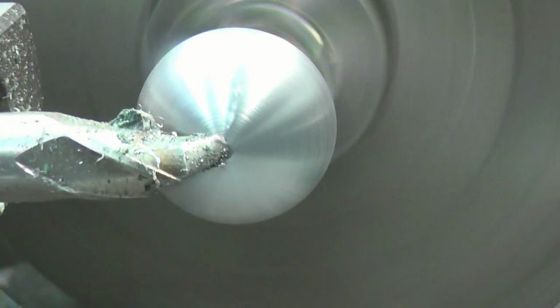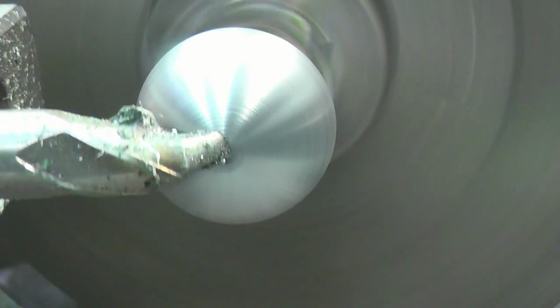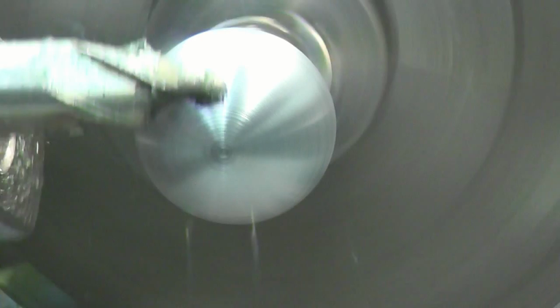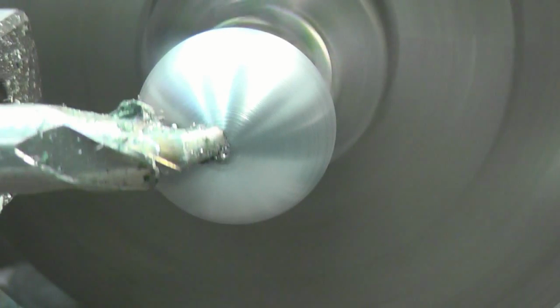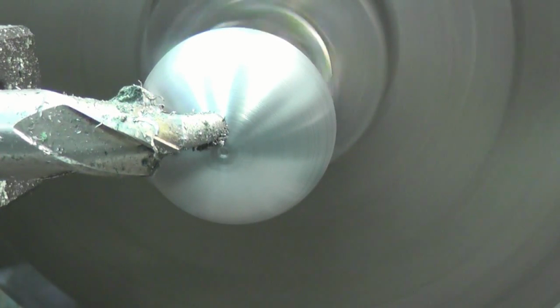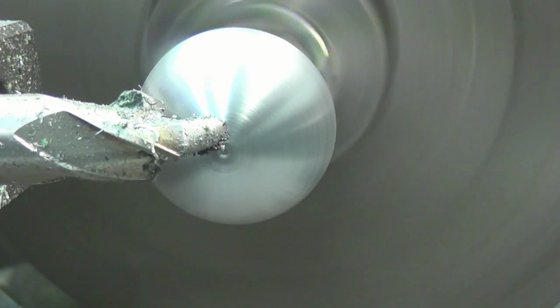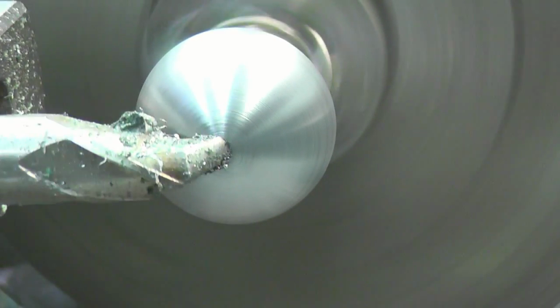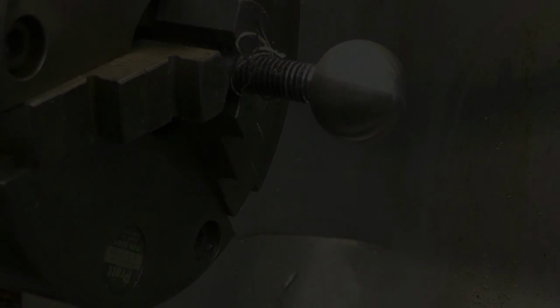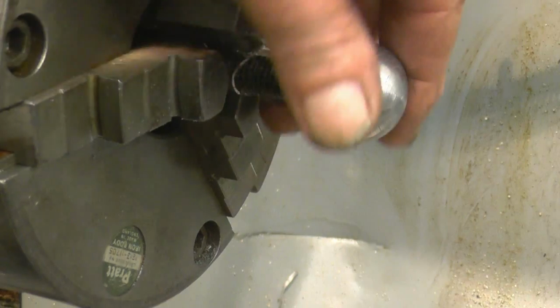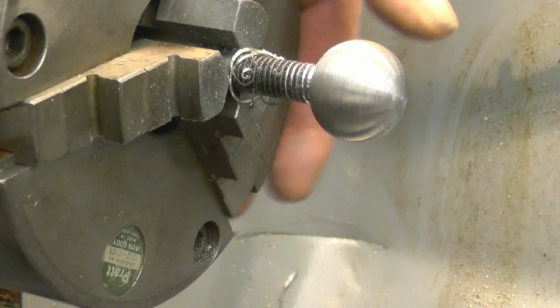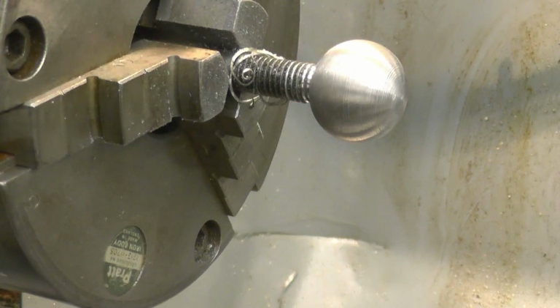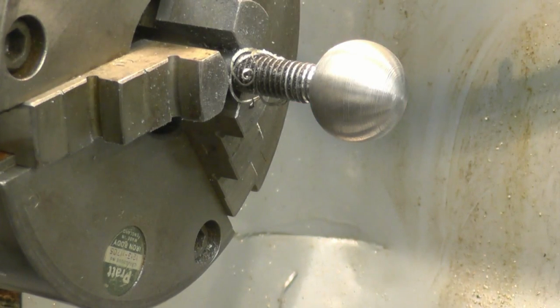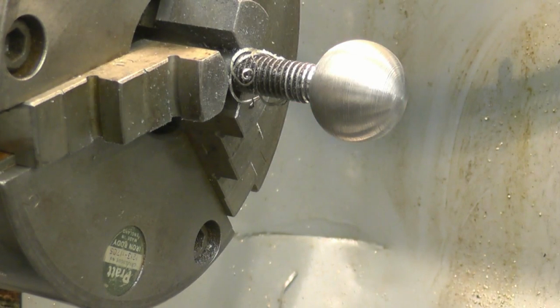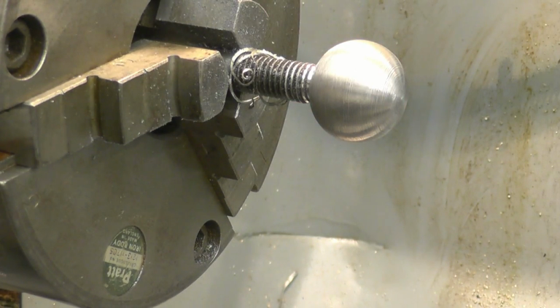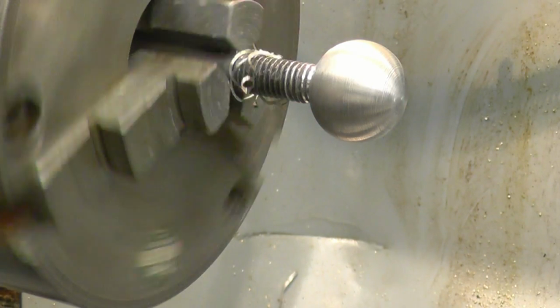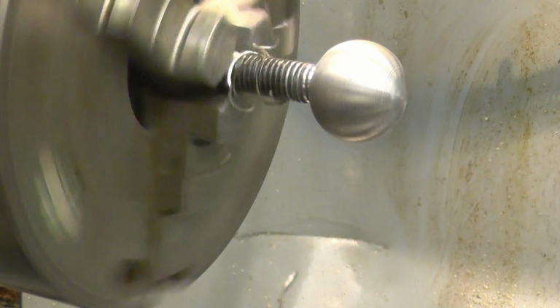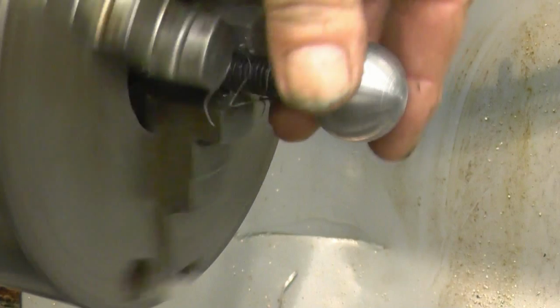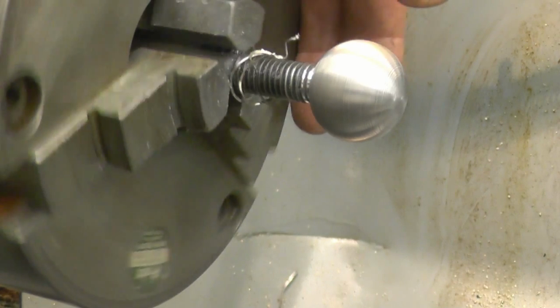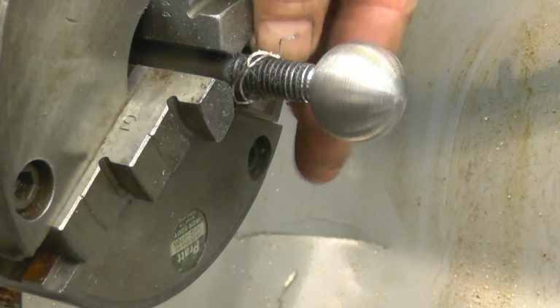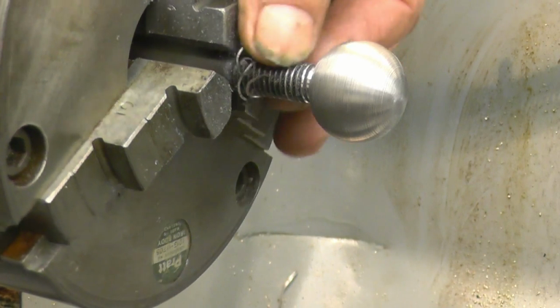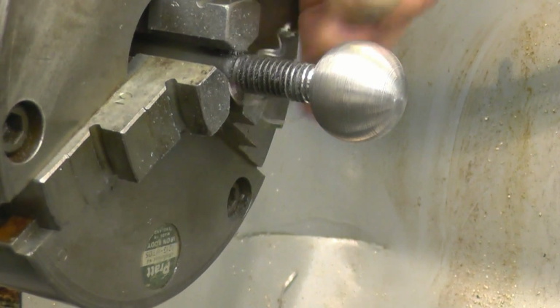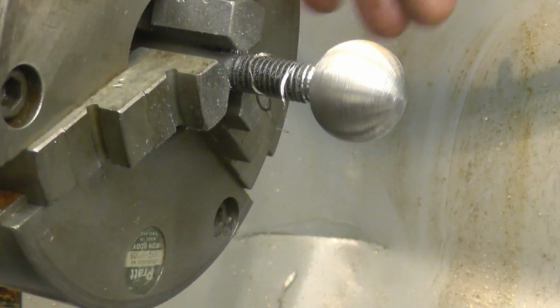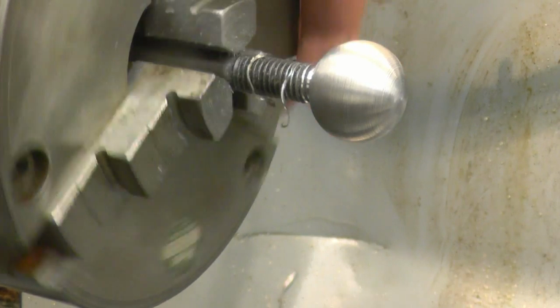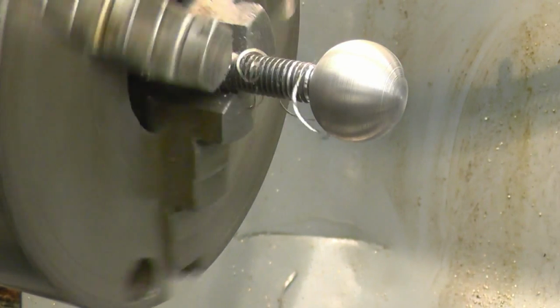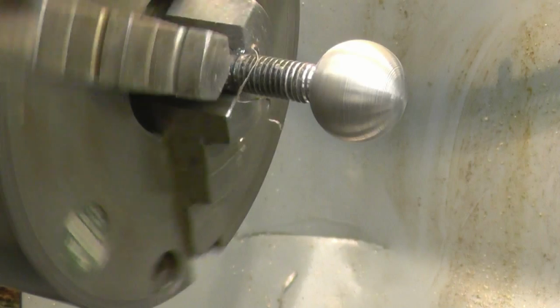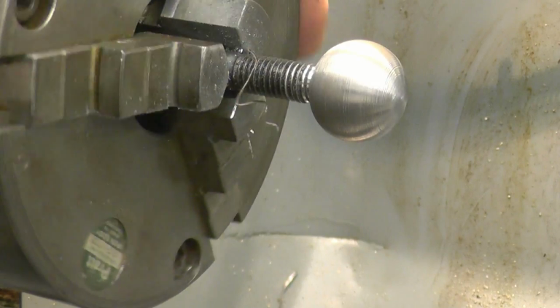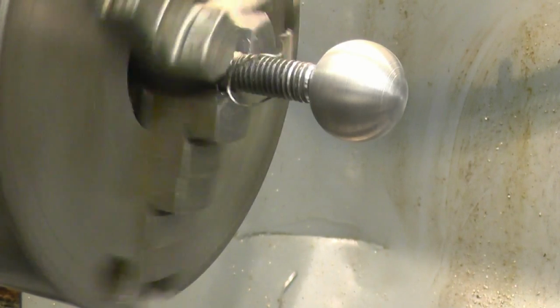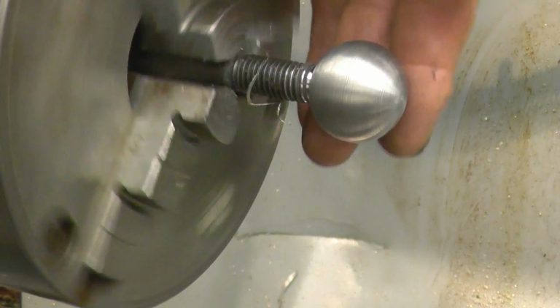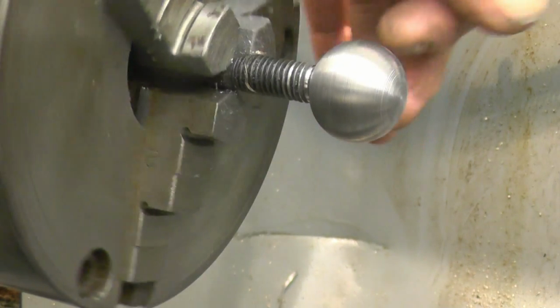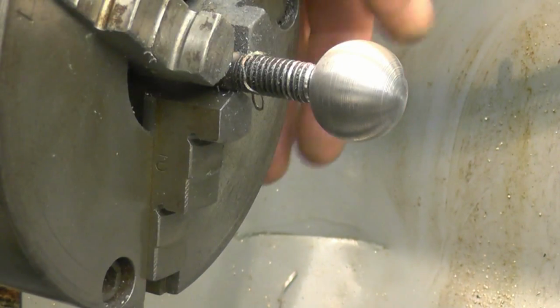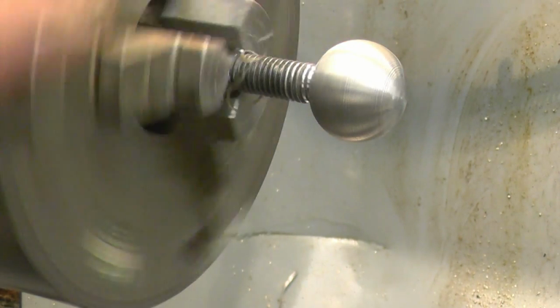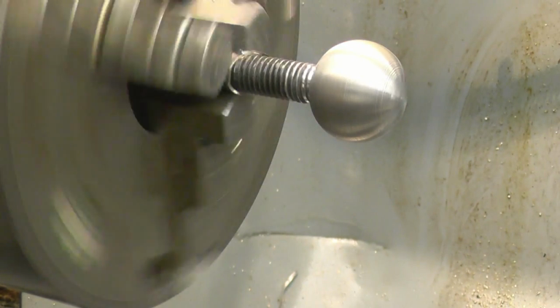Now you've got it. It's not the best finish in the world — it would polish up with emery — but I think the tool geometry wants a bit of playing around with. But for a first attempt, it's not bad.